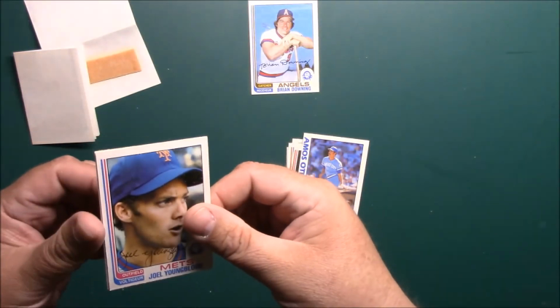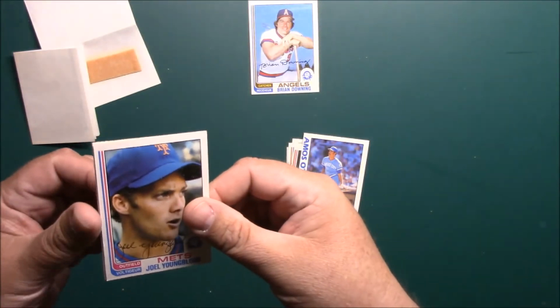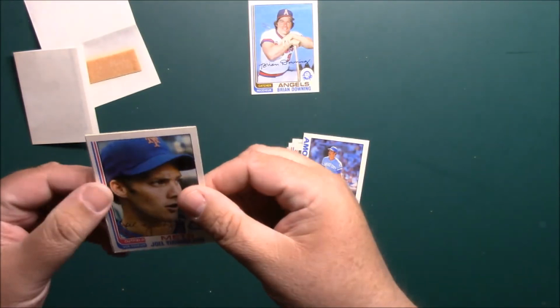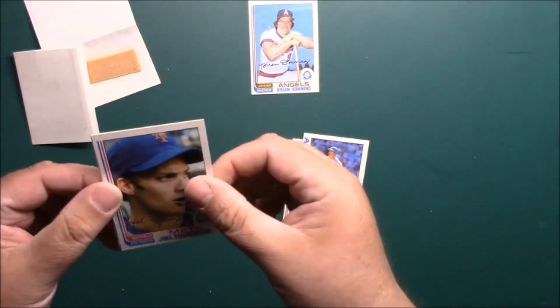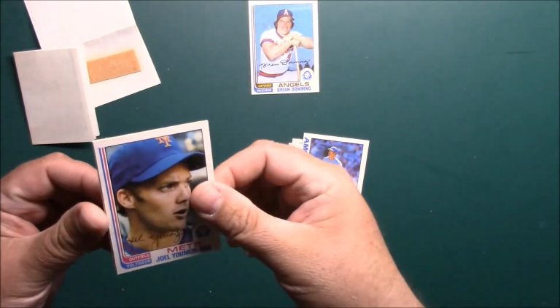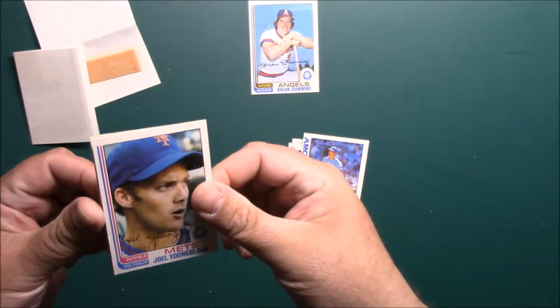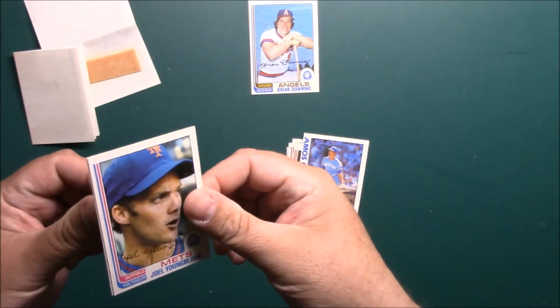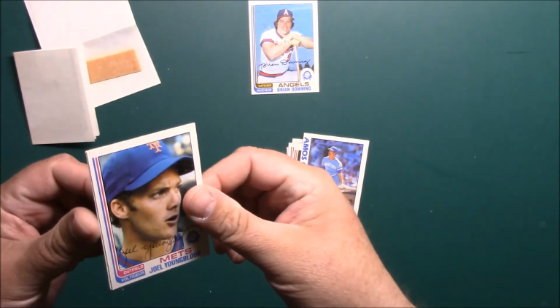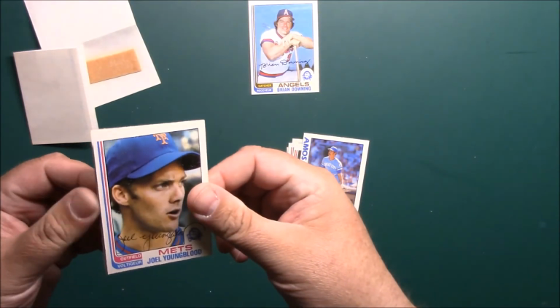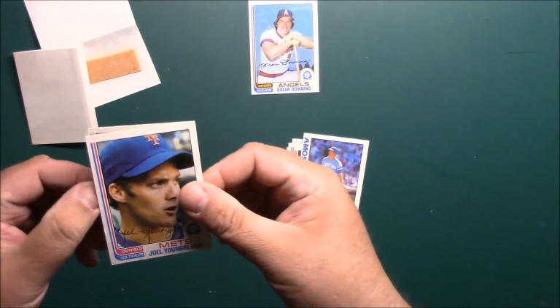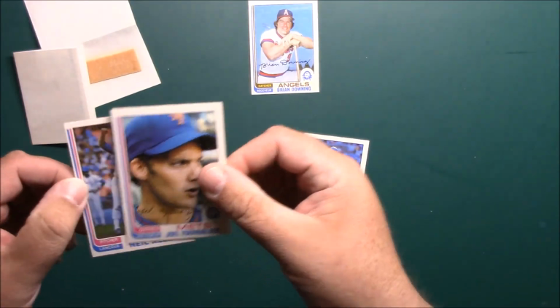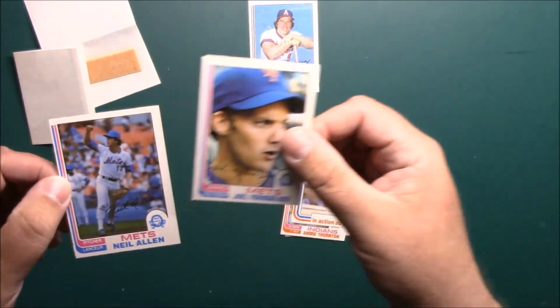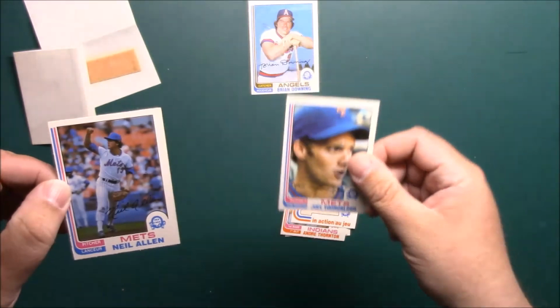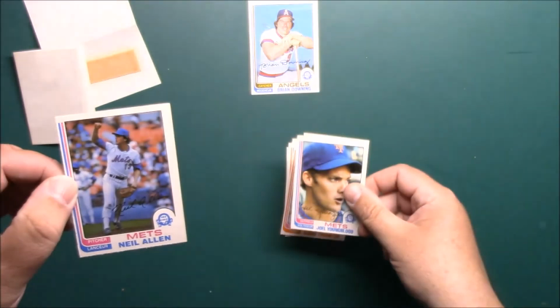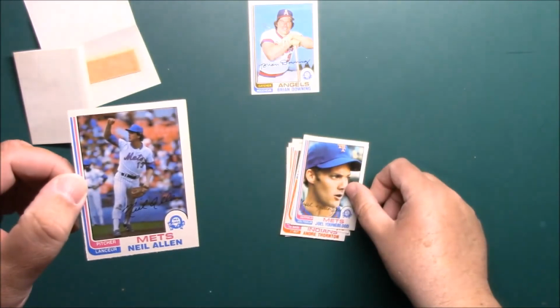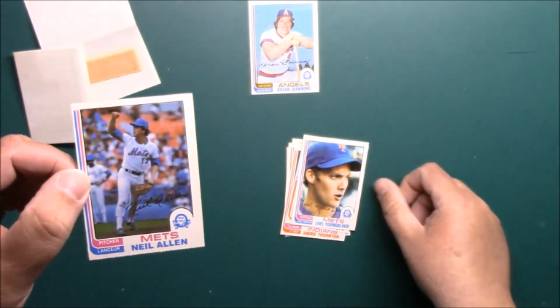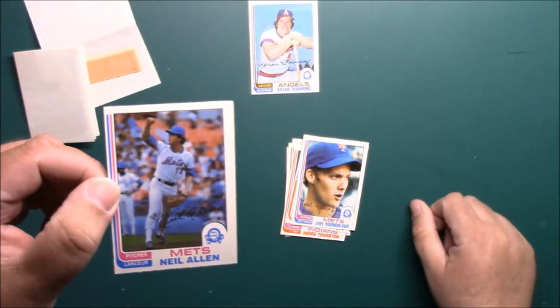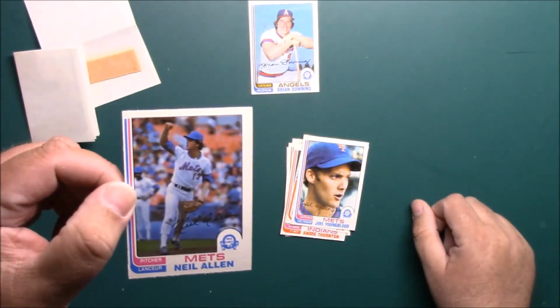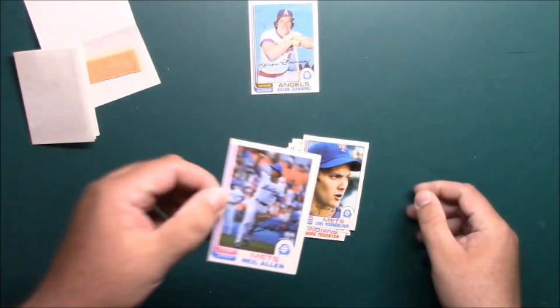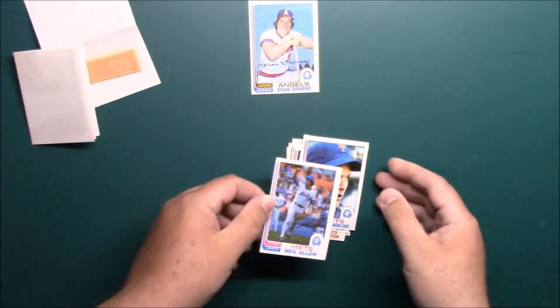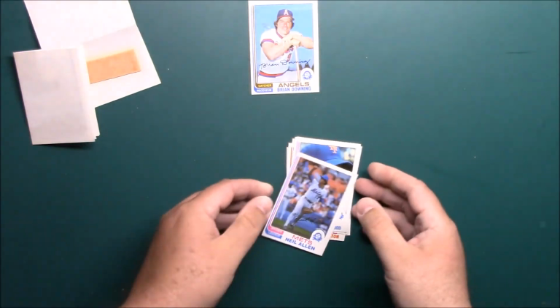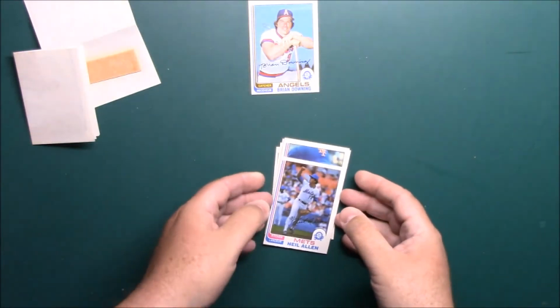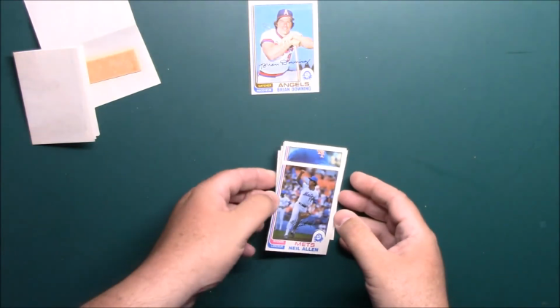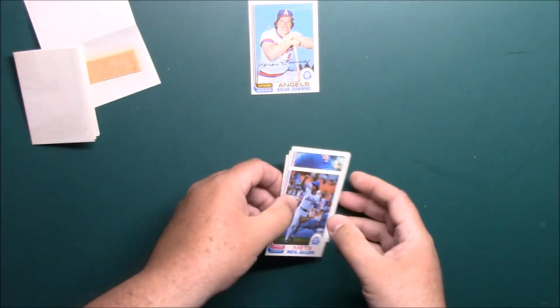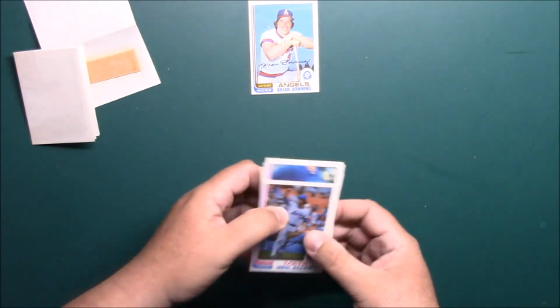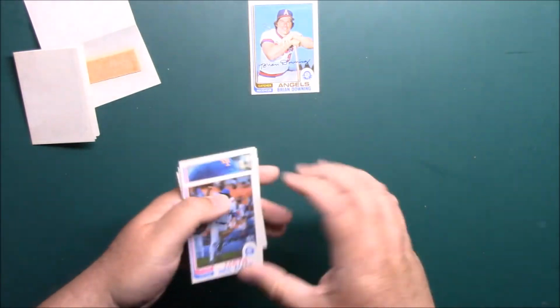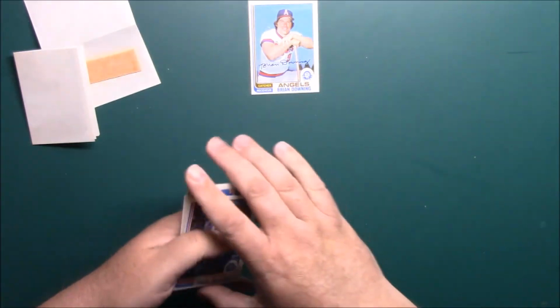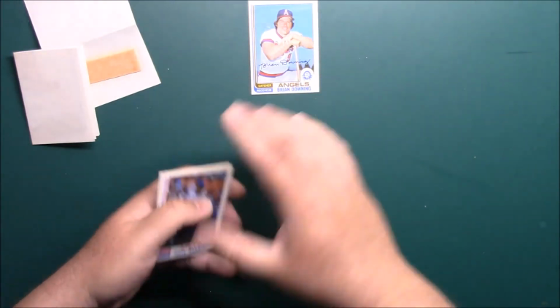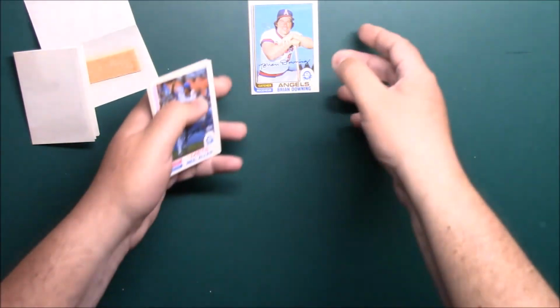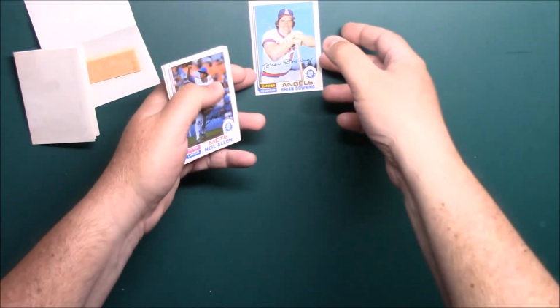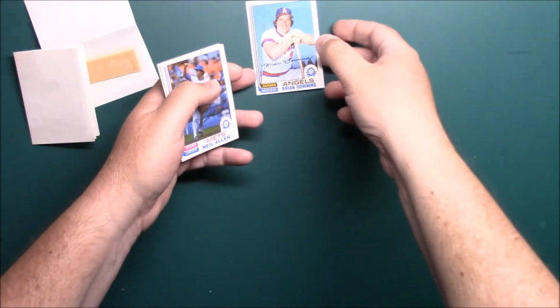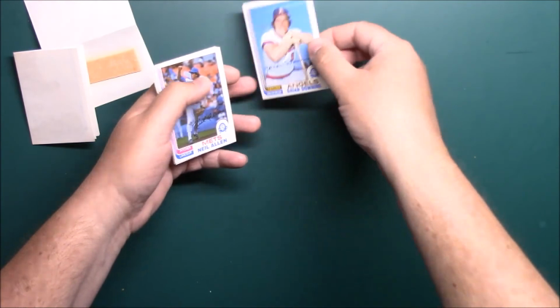Joel Youngblood, and Neil Allen — way off center as well. These things are infamous for being off center though.